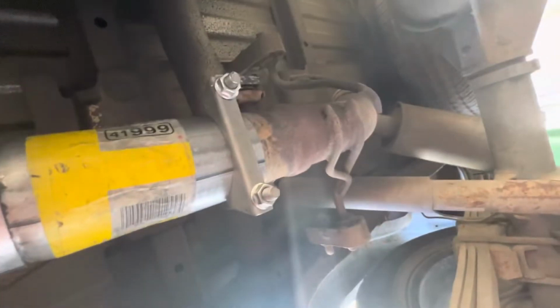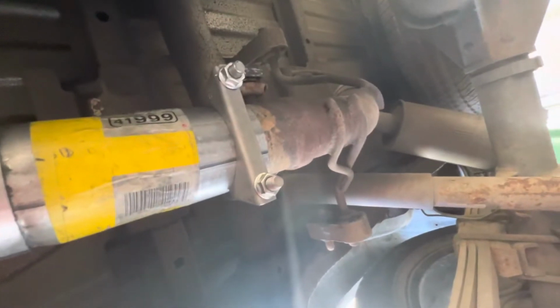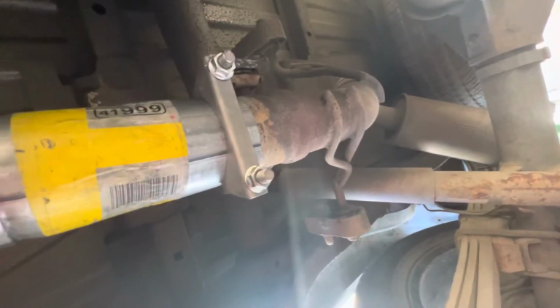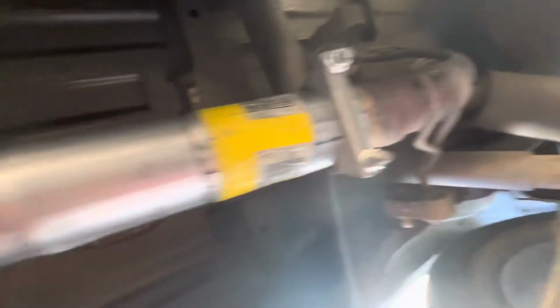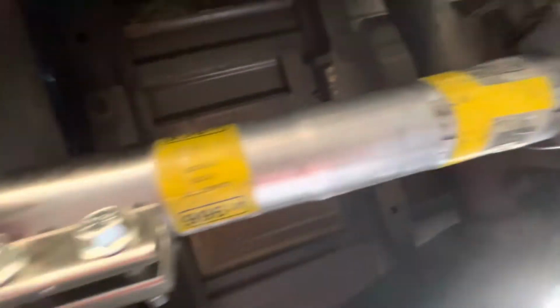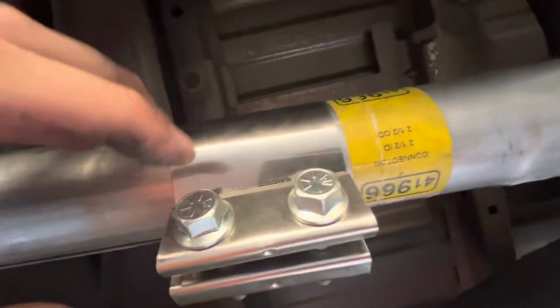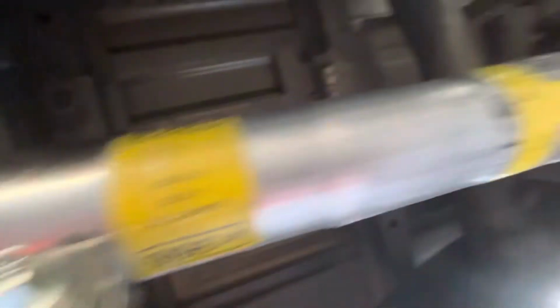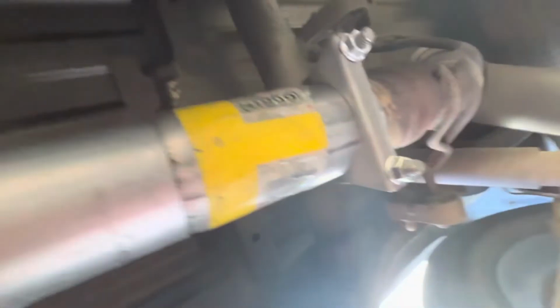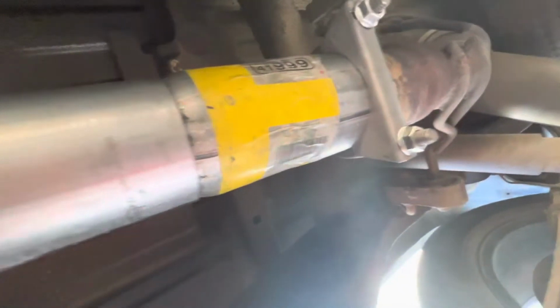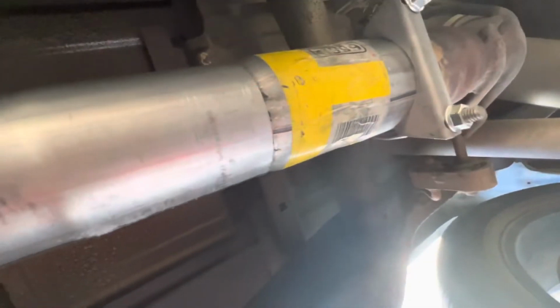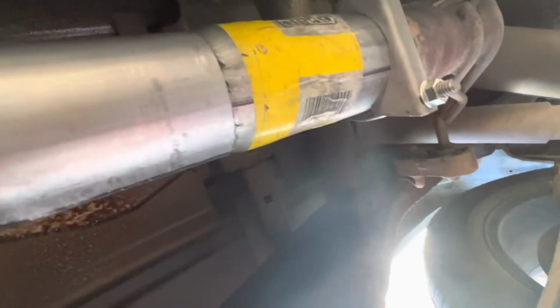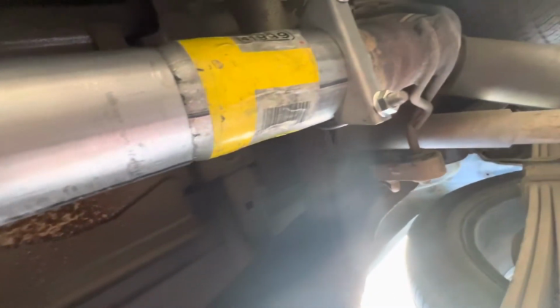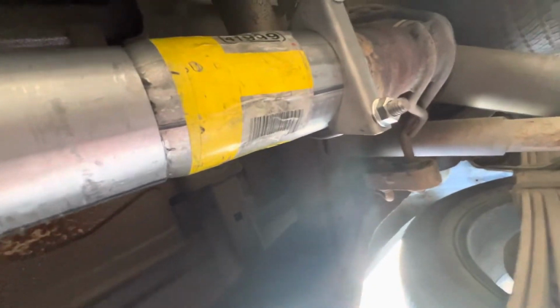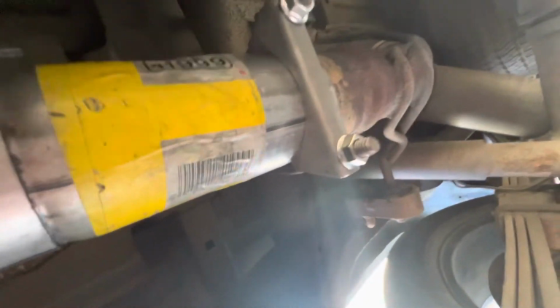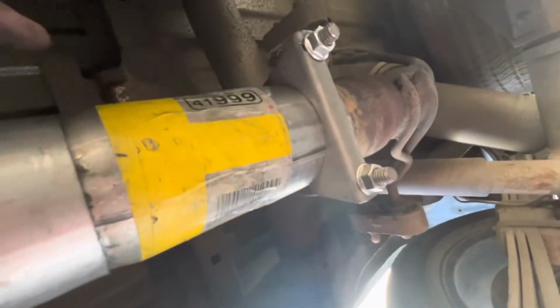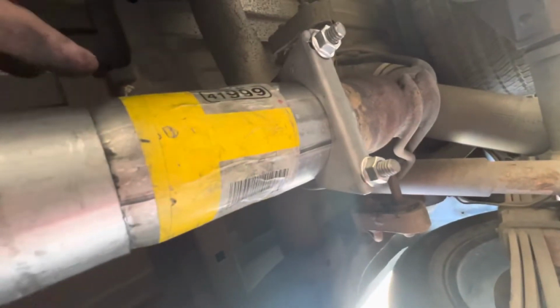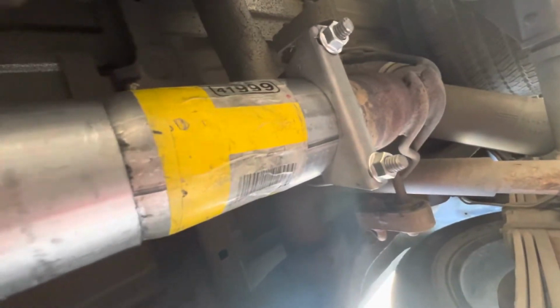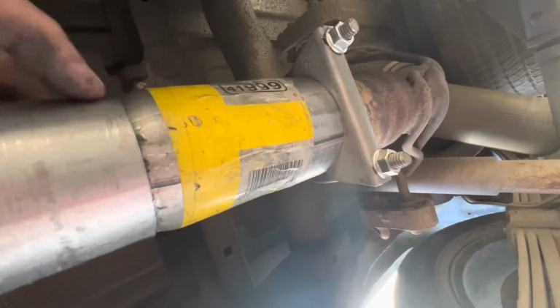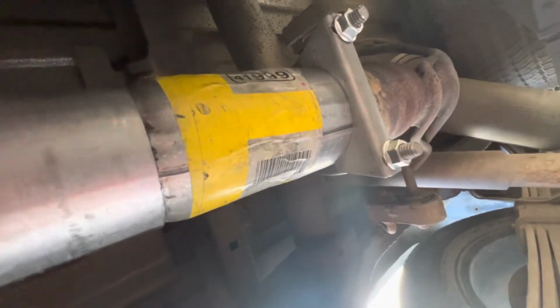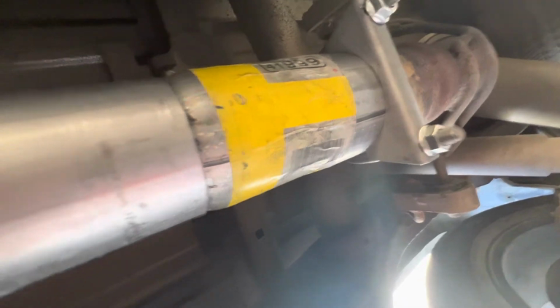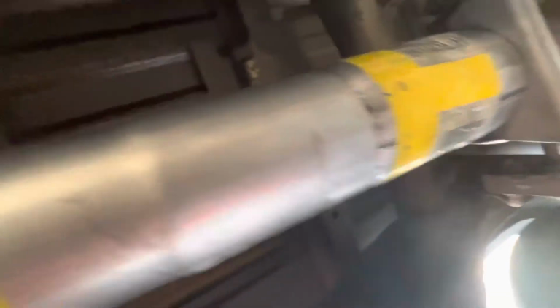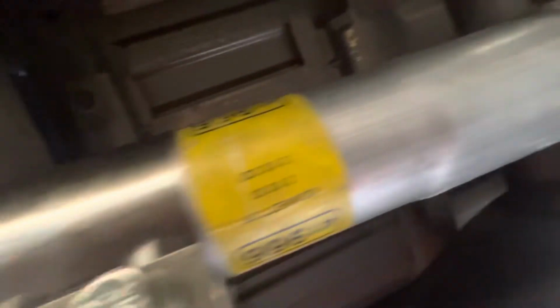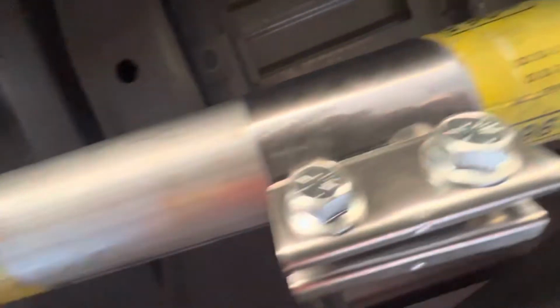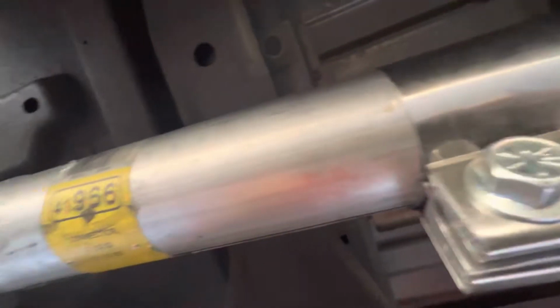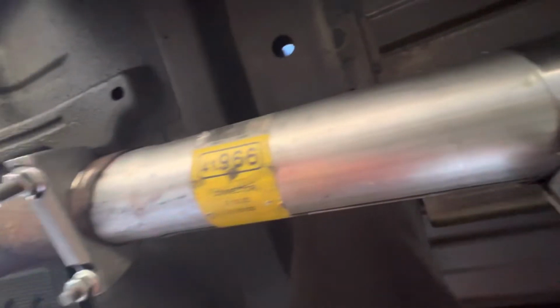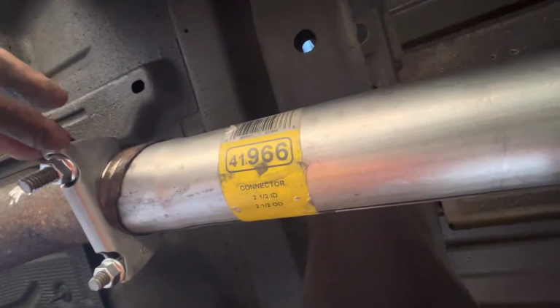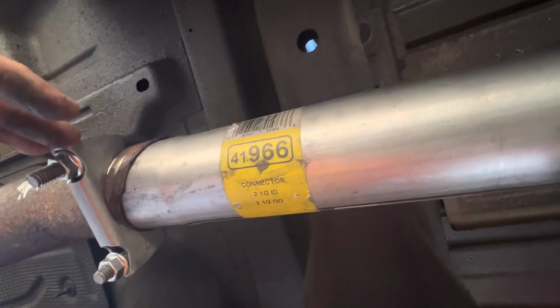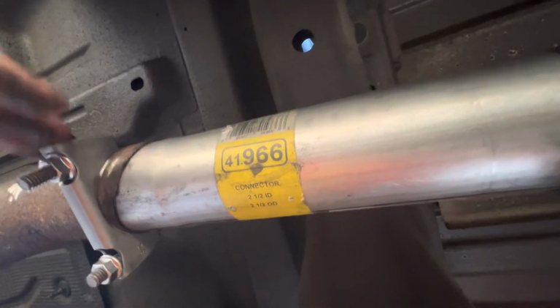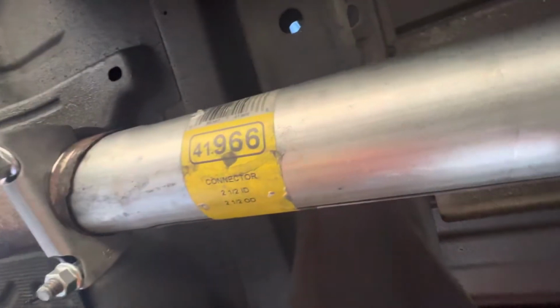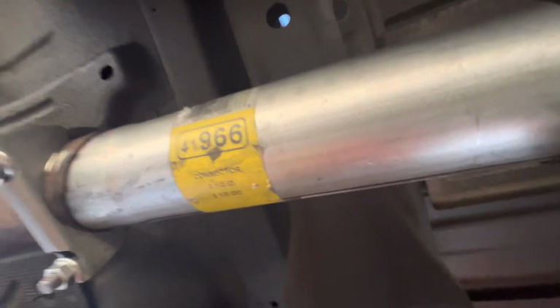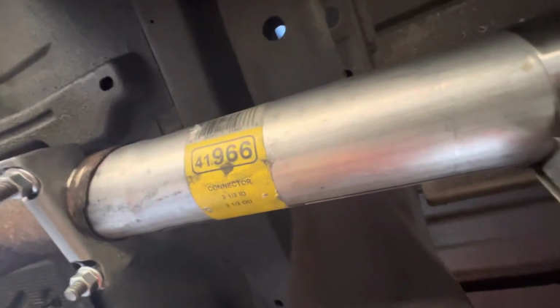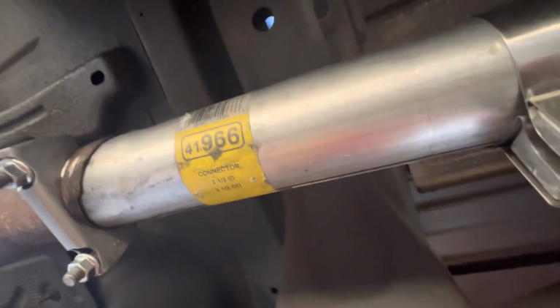It's jimmy-rigged, it's ghetto, it's redneck, but it works. I wish I had my keys on me because I'd start it right now. There you have it — let's see how this sounds, we're going to go for a little ridey-ride.